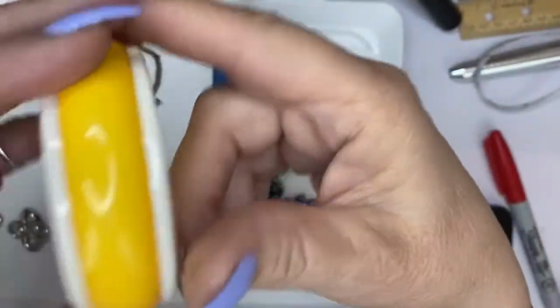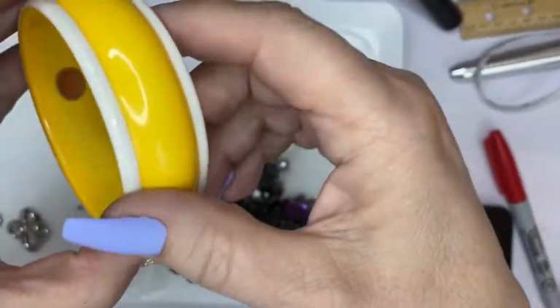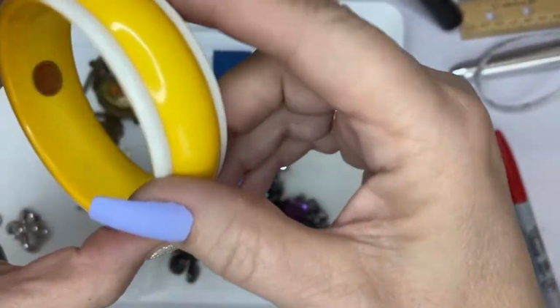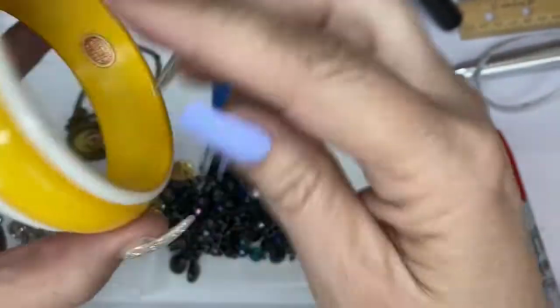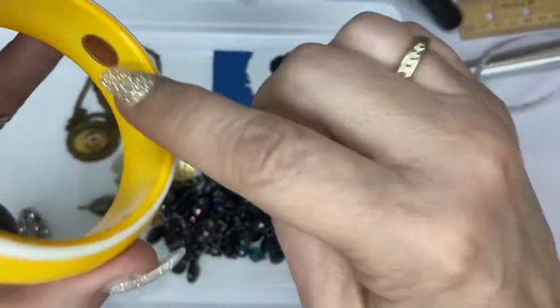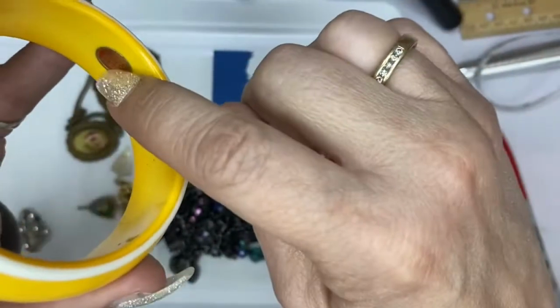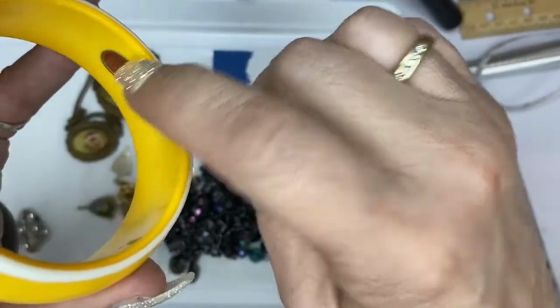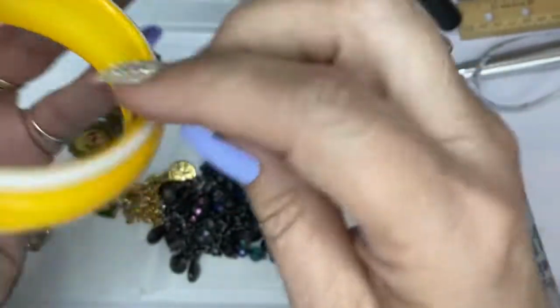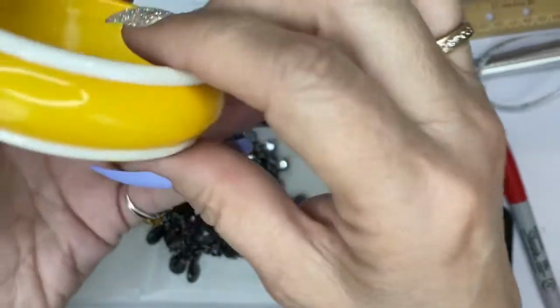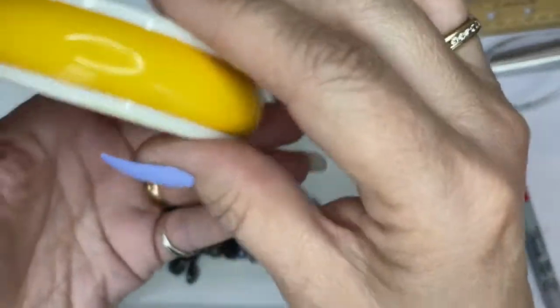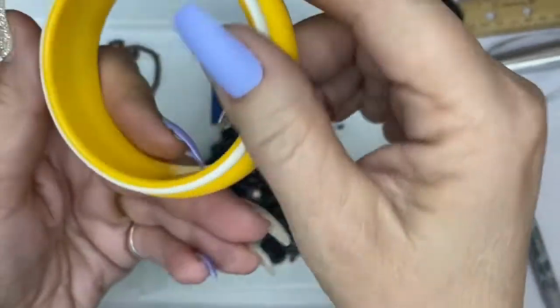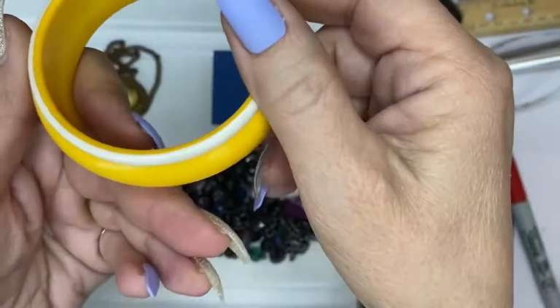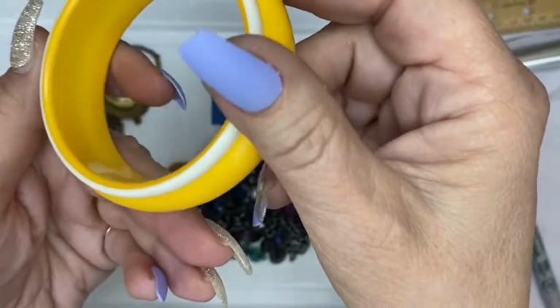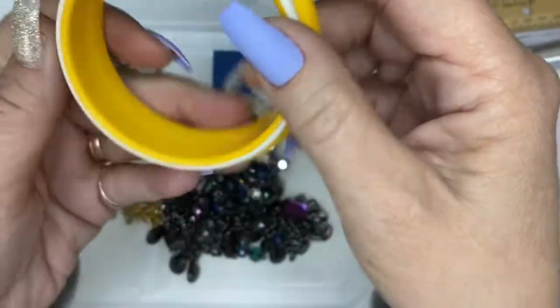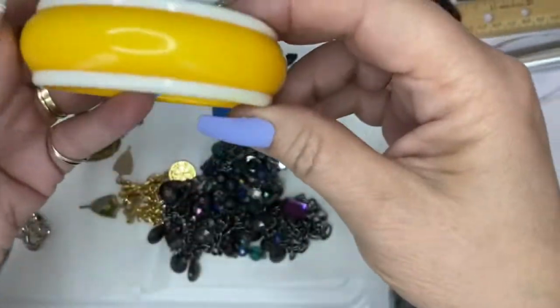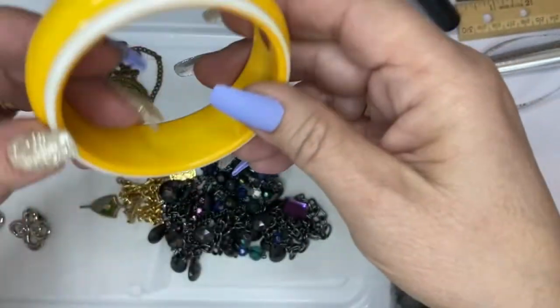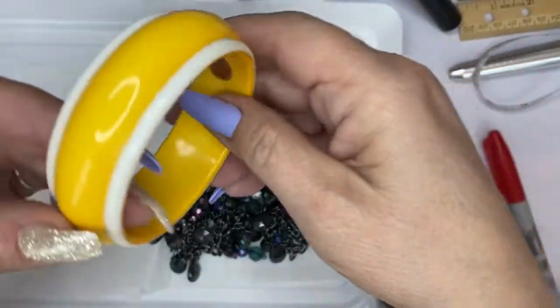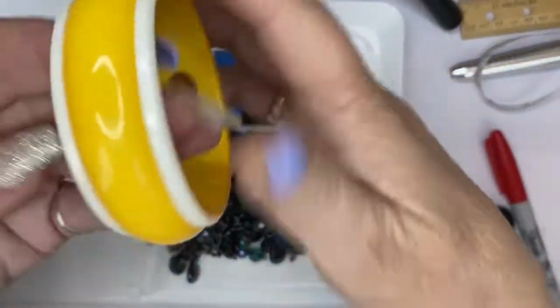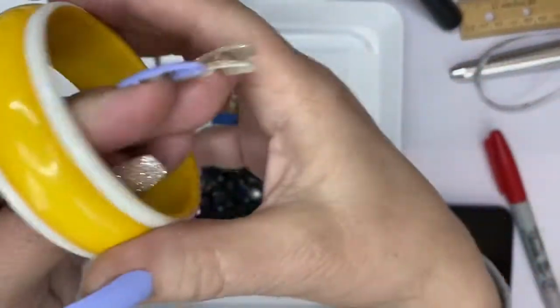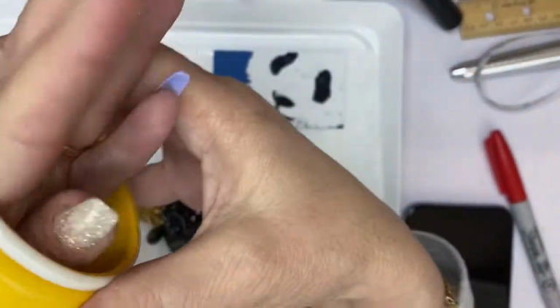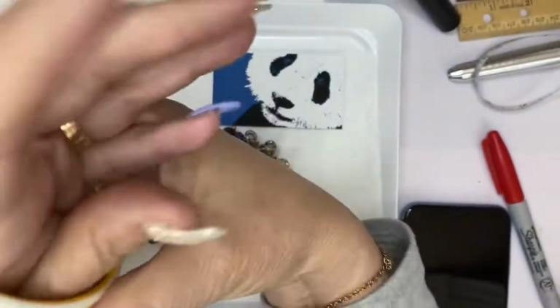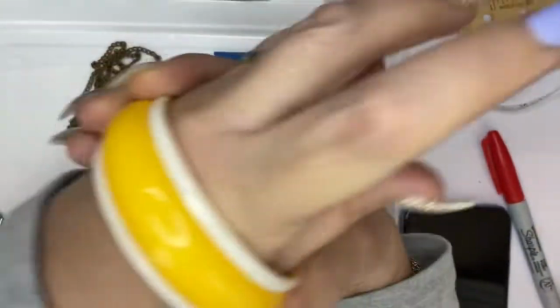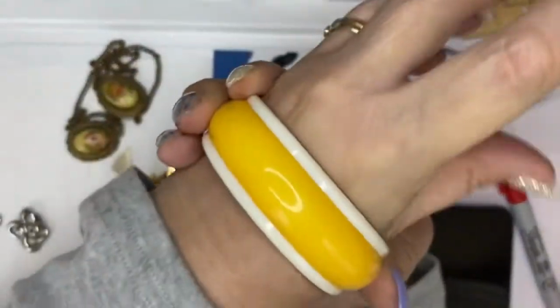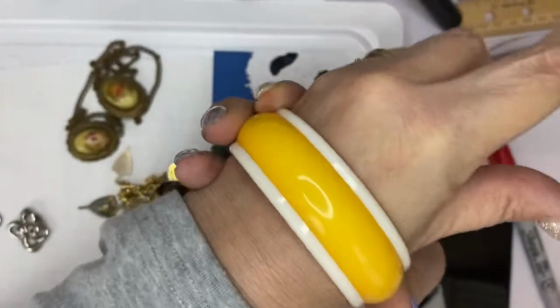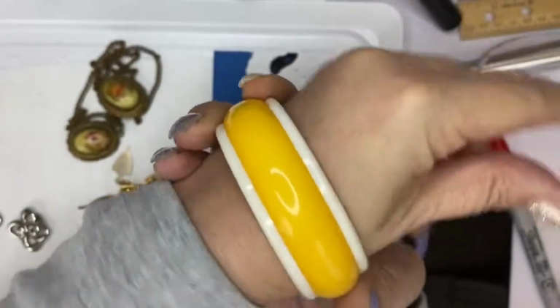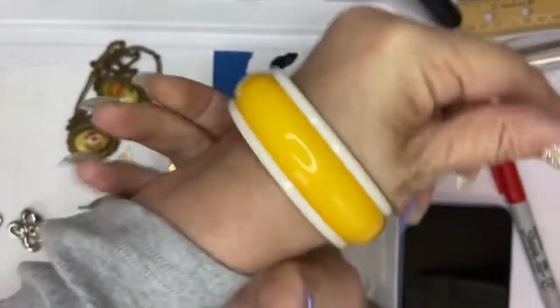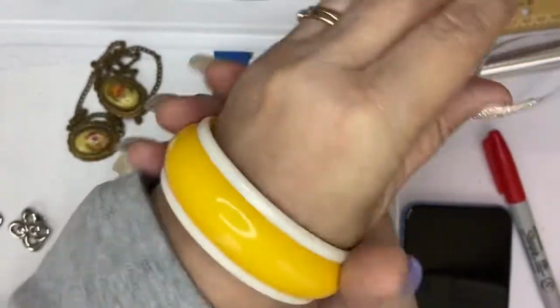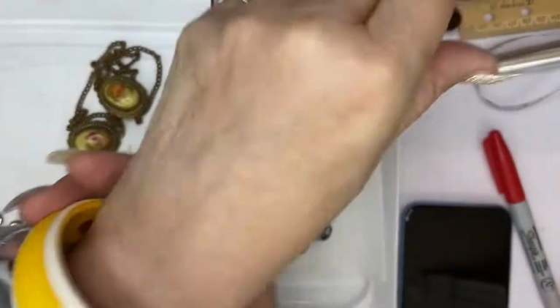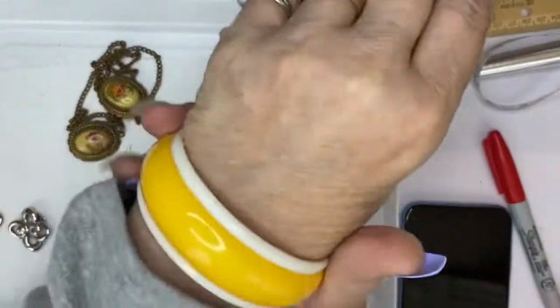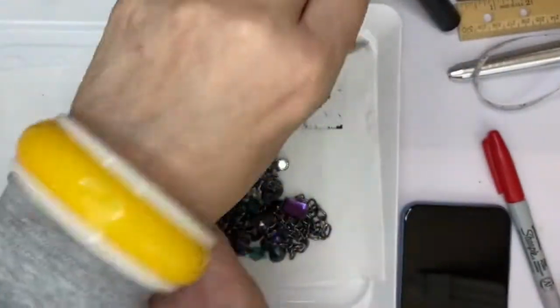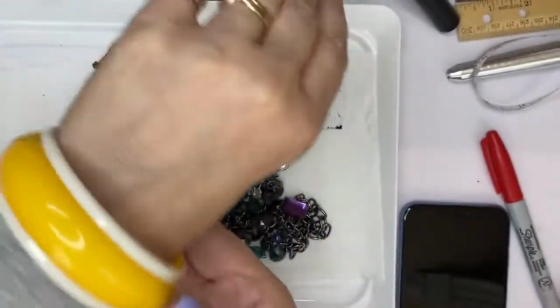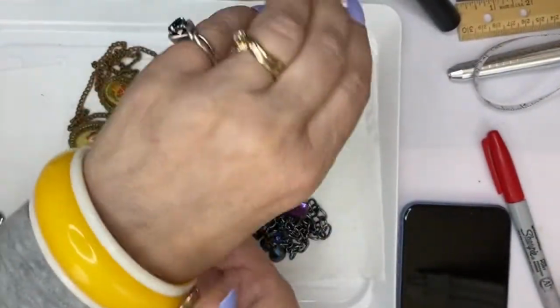It says made in Germany so it is vintage. It's not bakelite and it's really cute. There we go — it does fit.